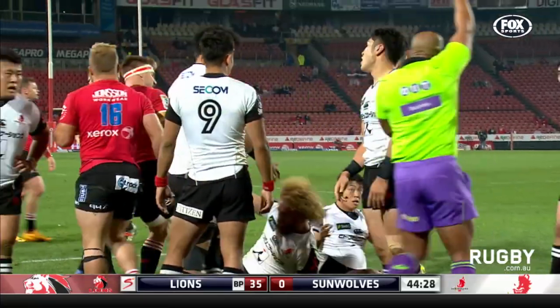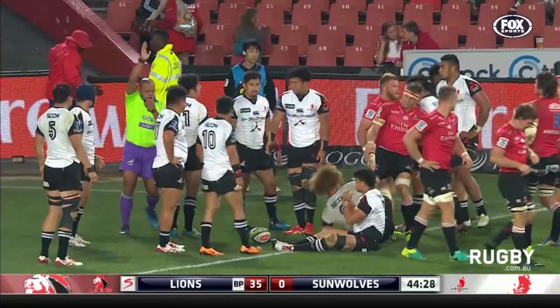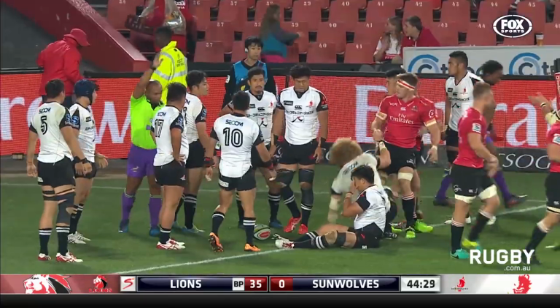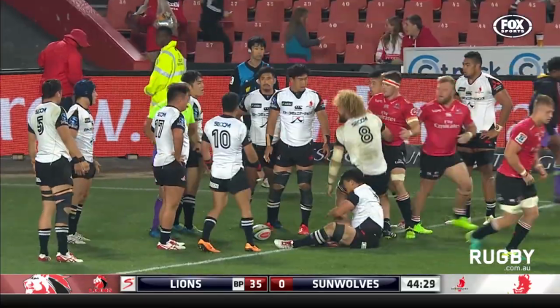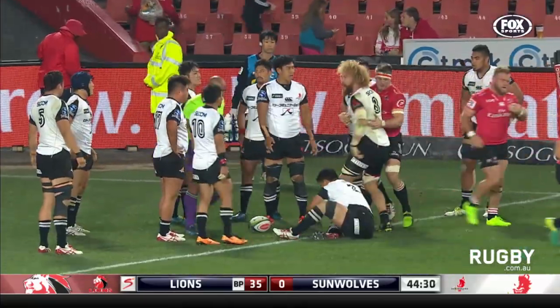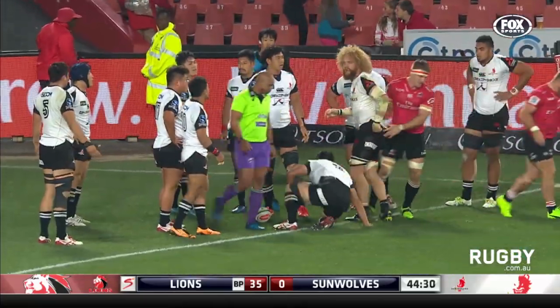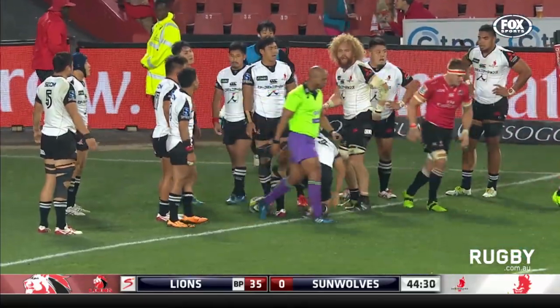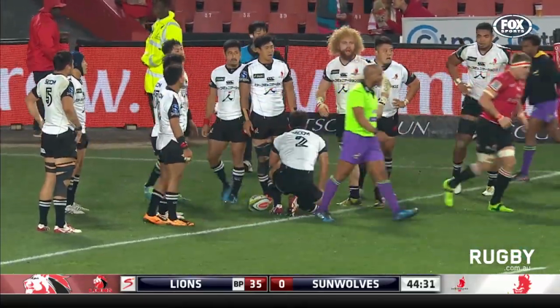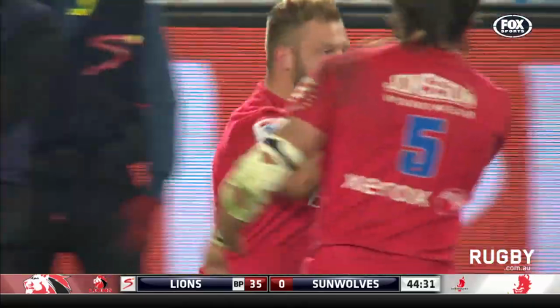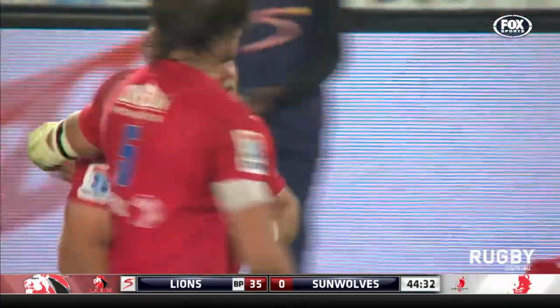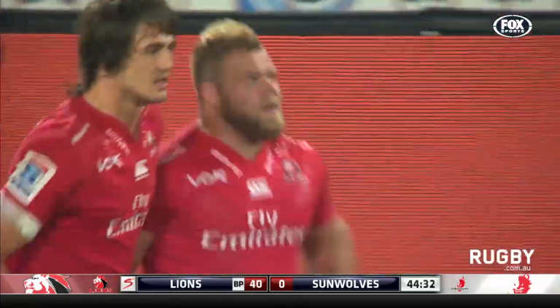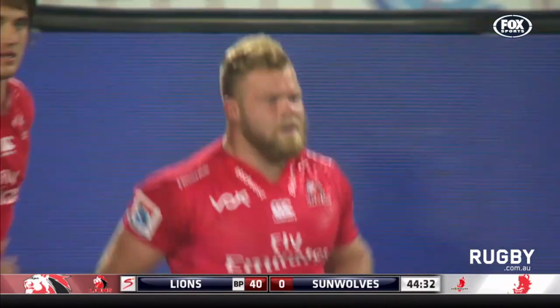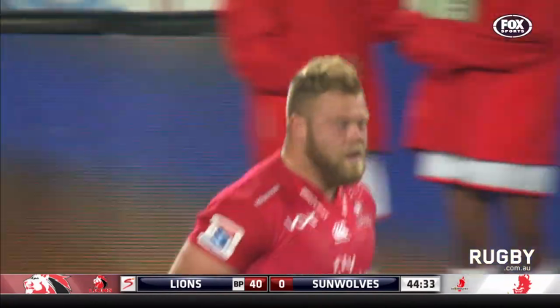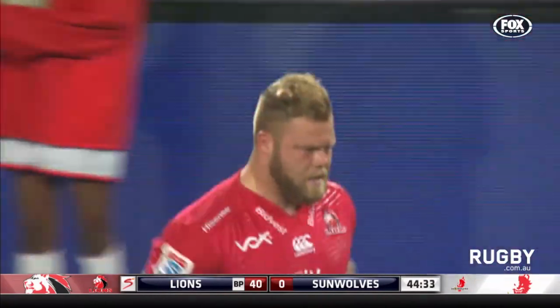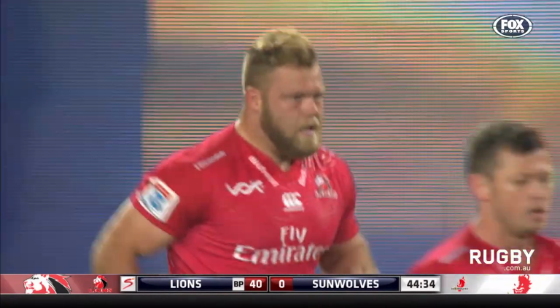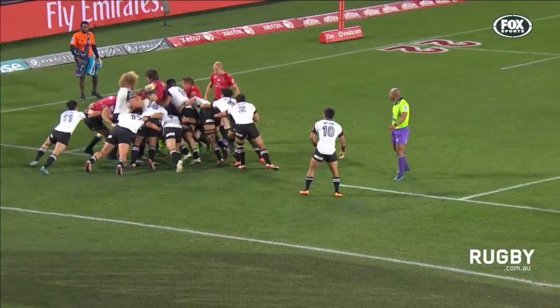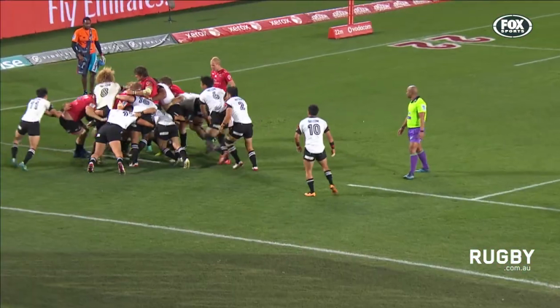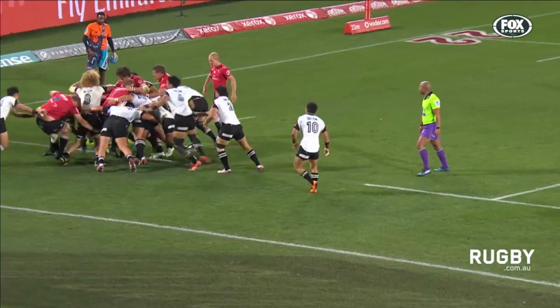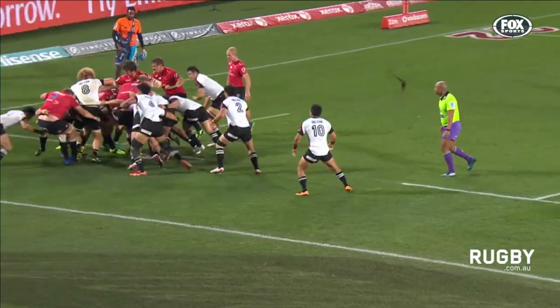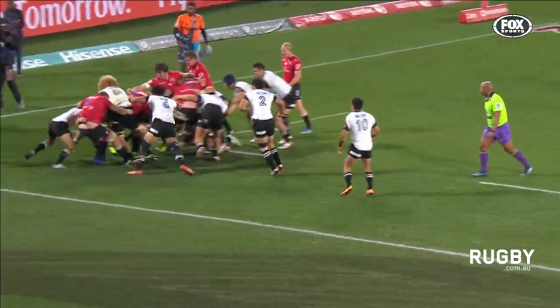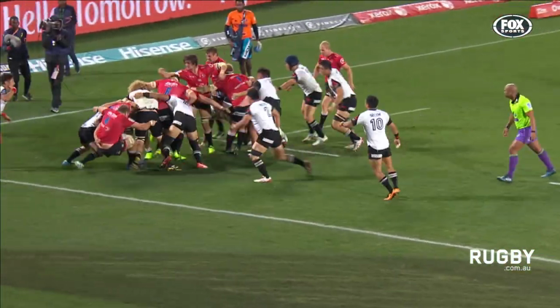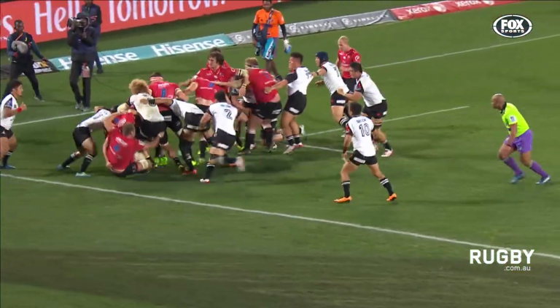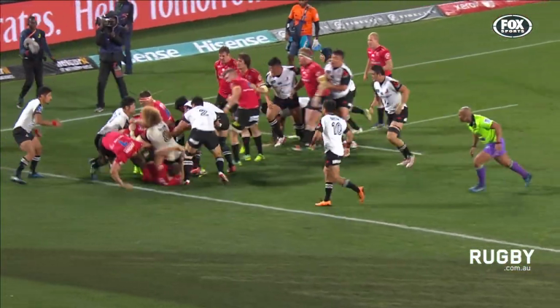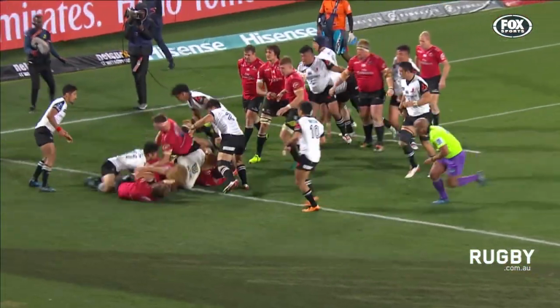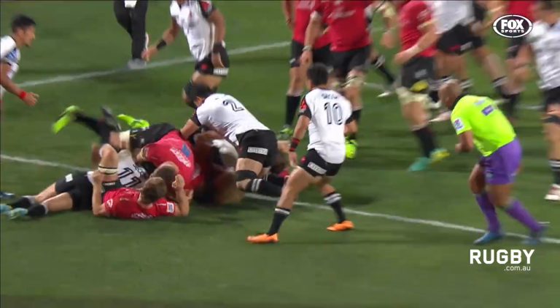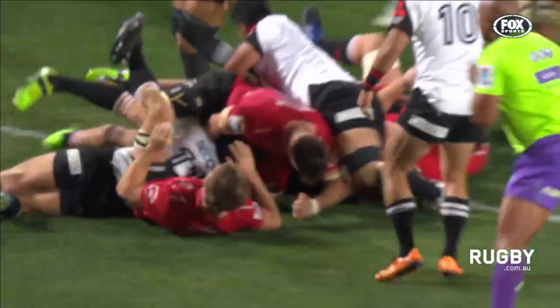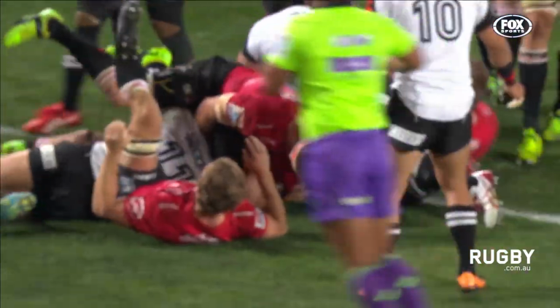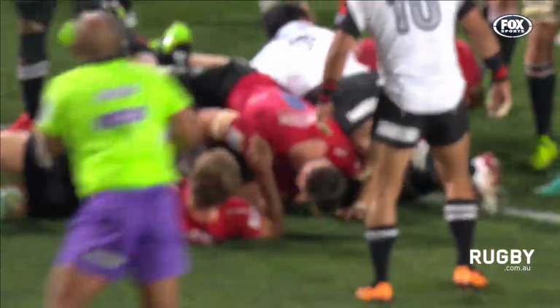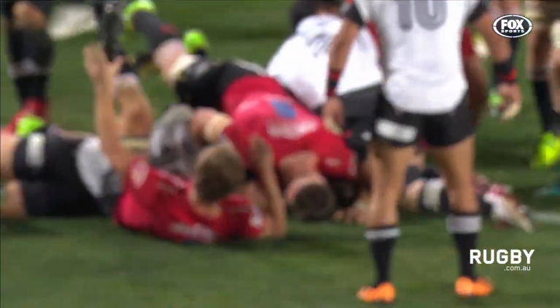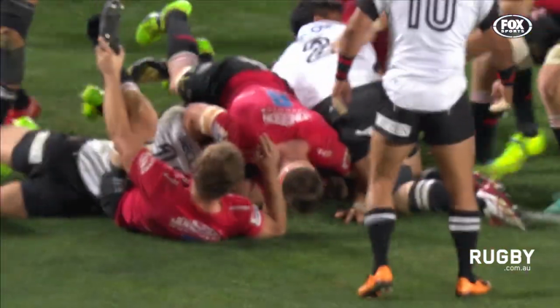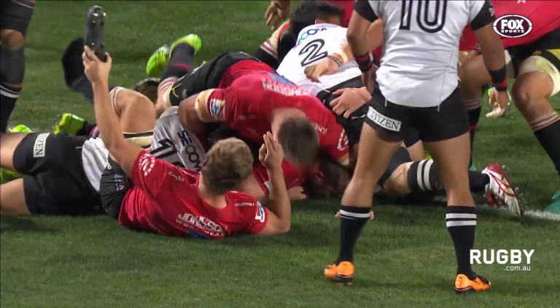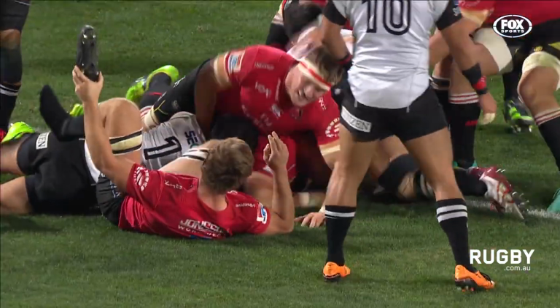Akka van der Merwe gets up for the ball. A quick consultation between Egan Sekens and Rasta Rachevenga, his assistant on that far side. And Akka van der Merwe has a first try this season, and an eighth in Super Rugby.